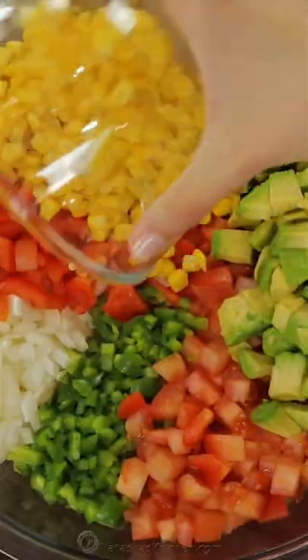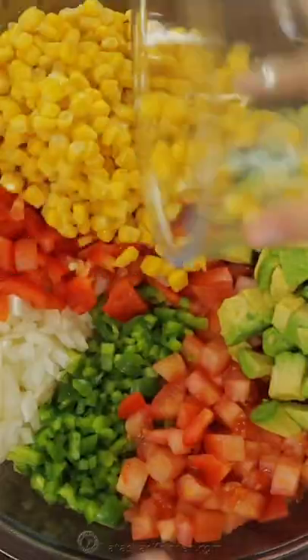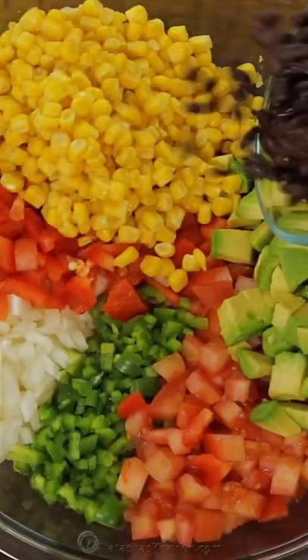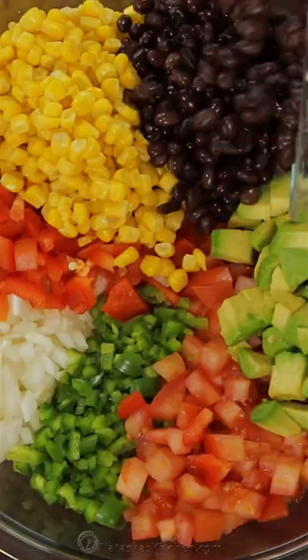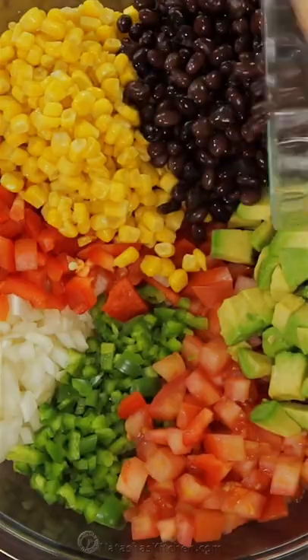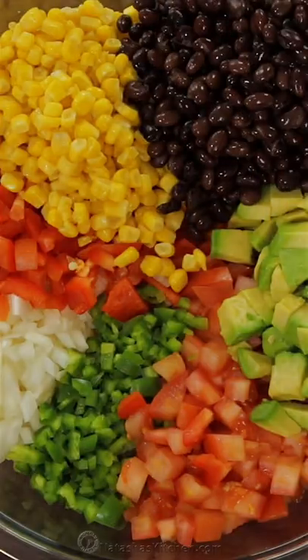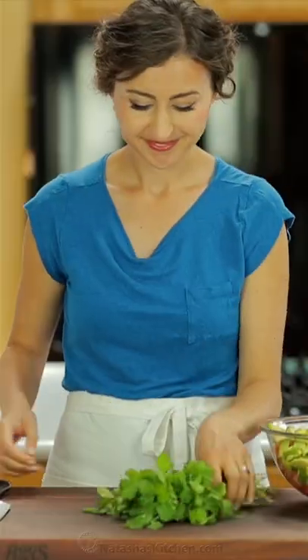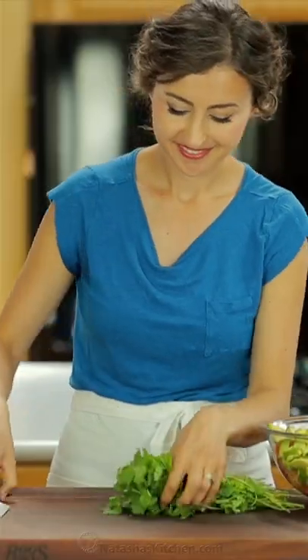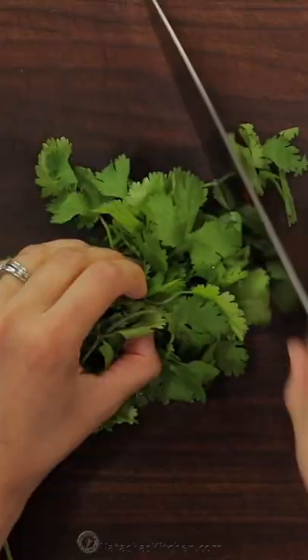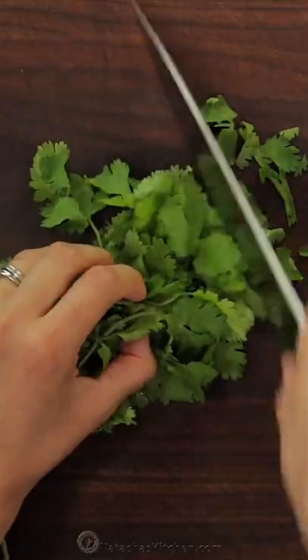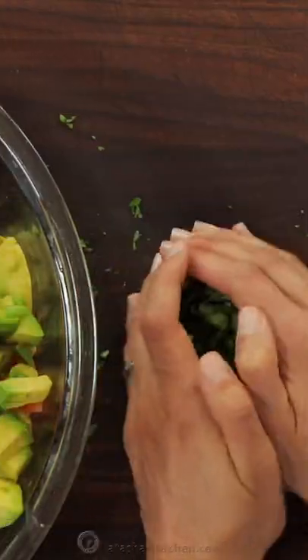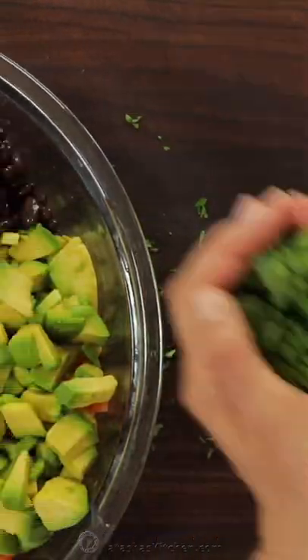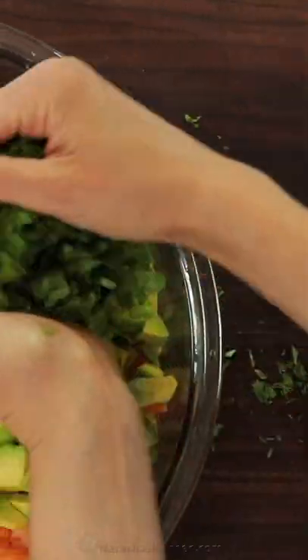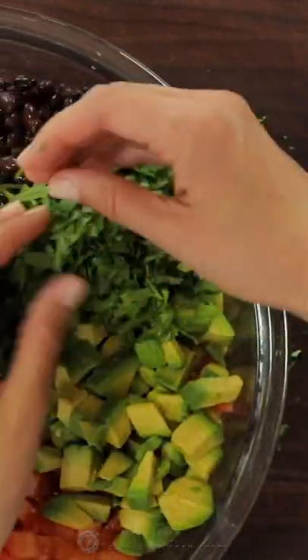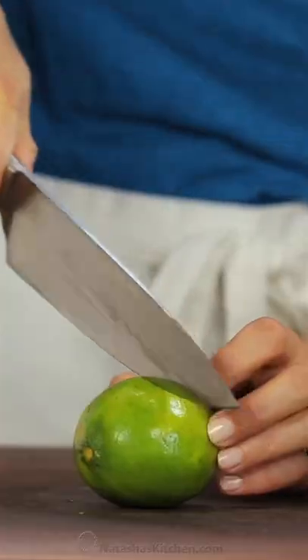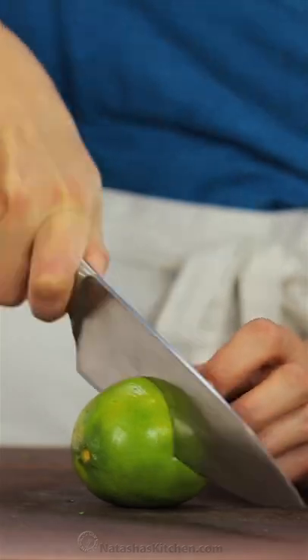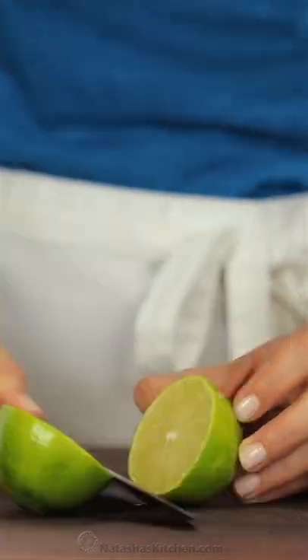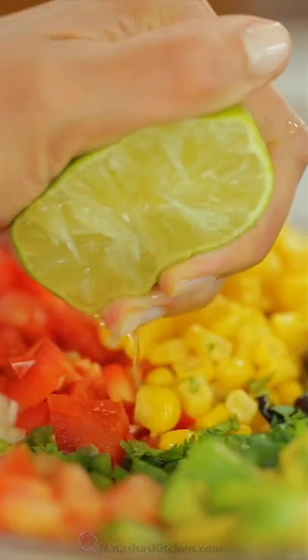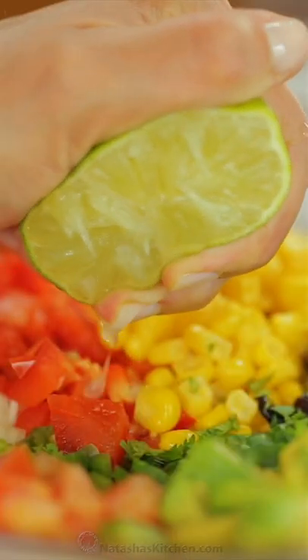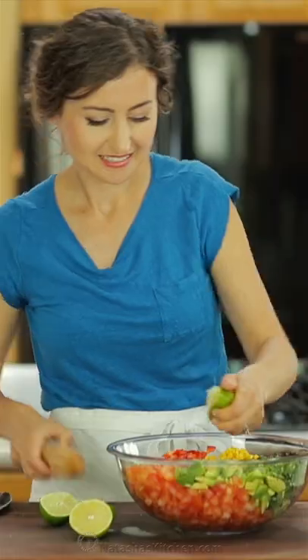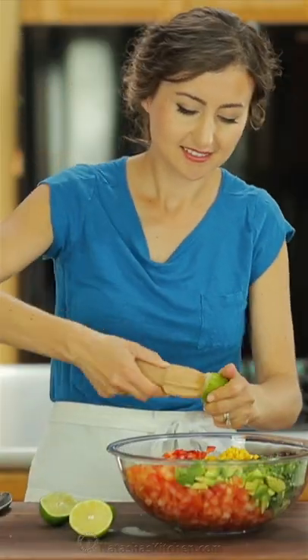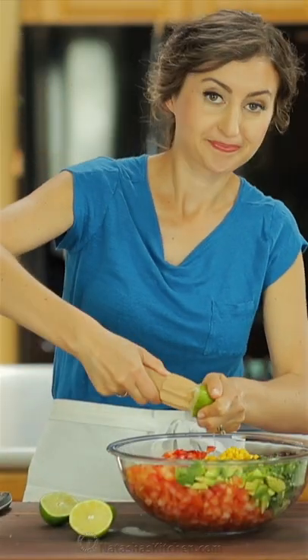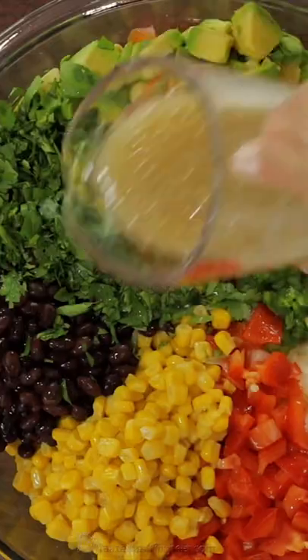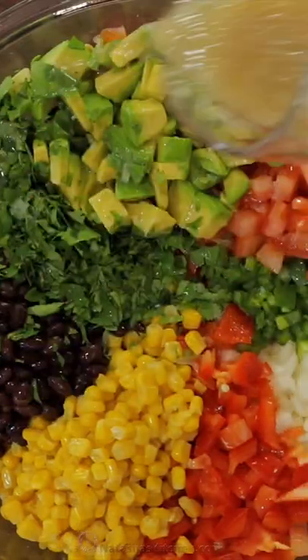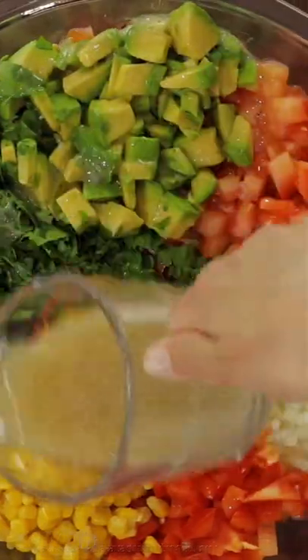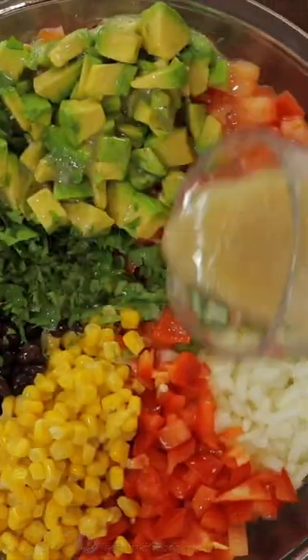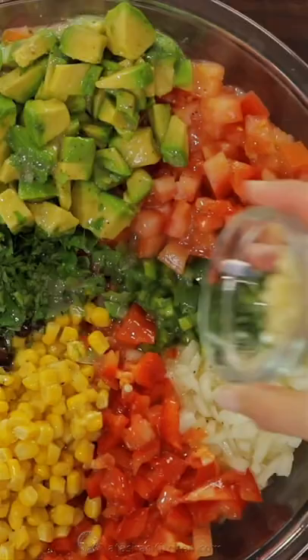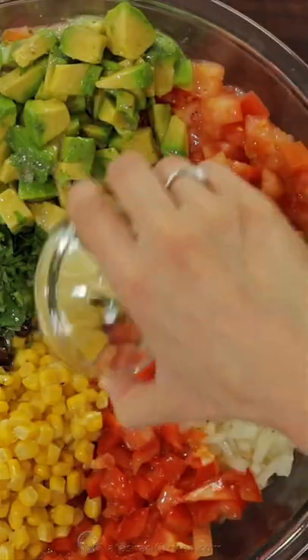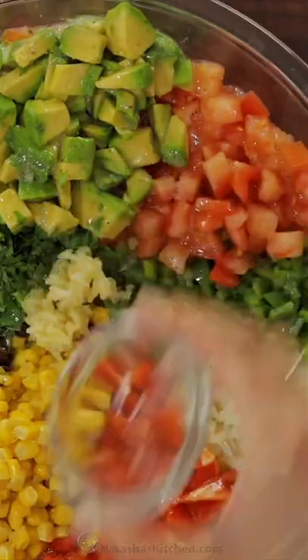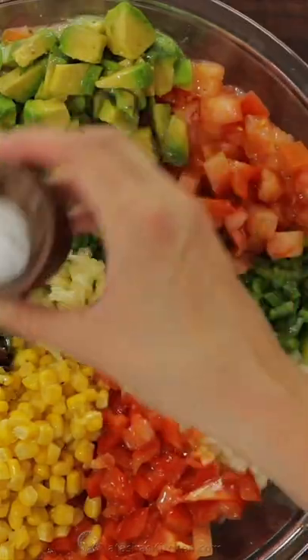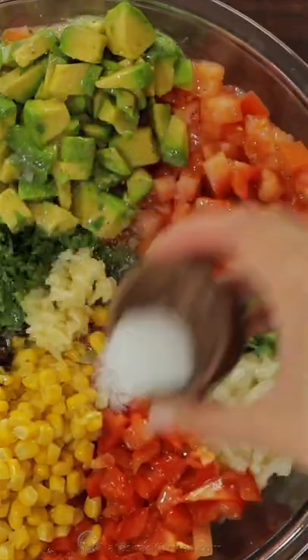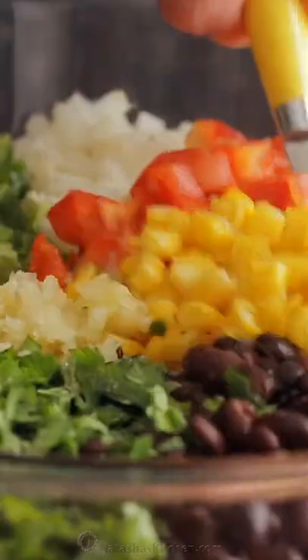For lots of fresh flavor, finely chop and add some cilantro and lime juice. Now our surprising twist, which is so delicious — add some light Italian dressing and some freshly minced garlic.